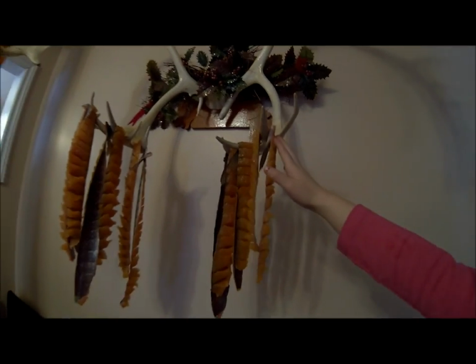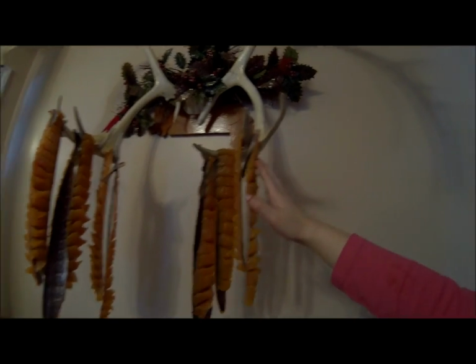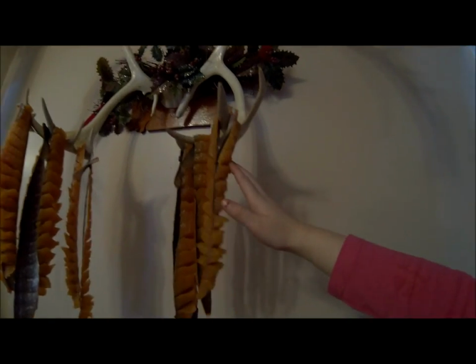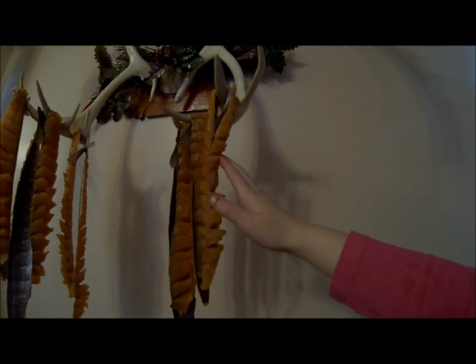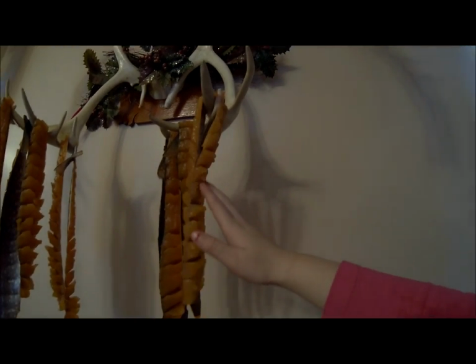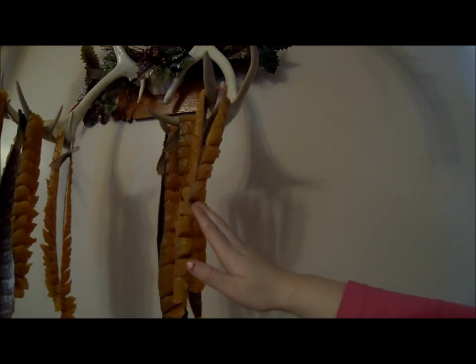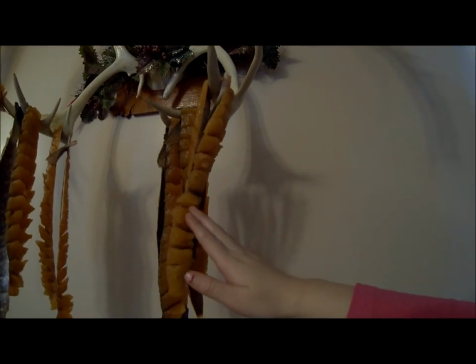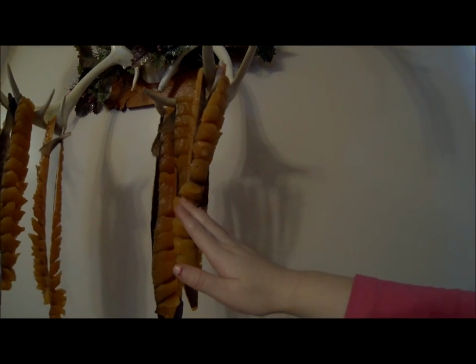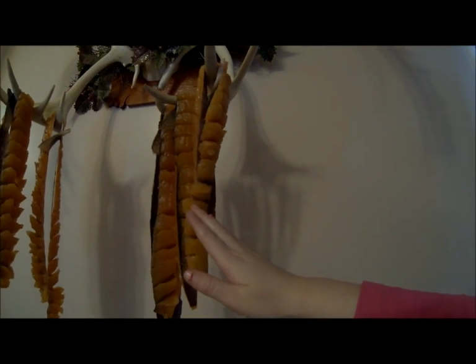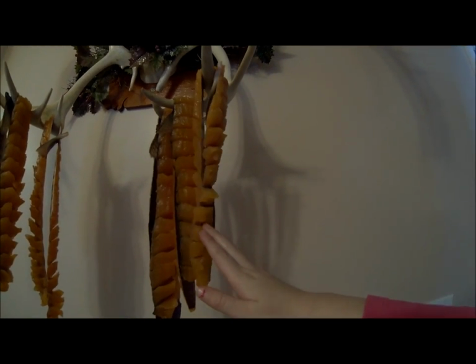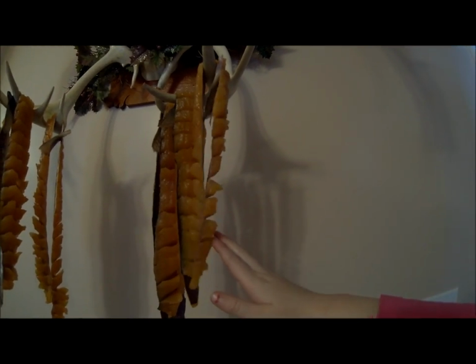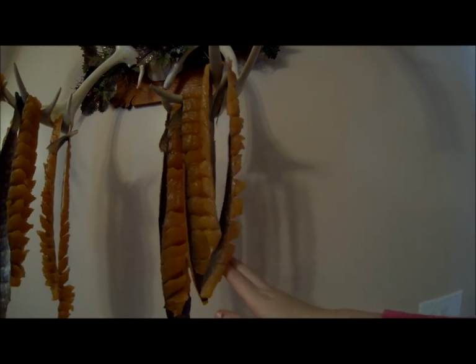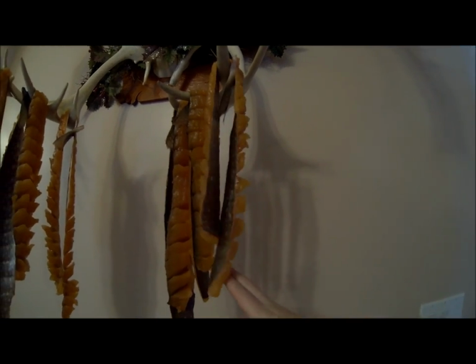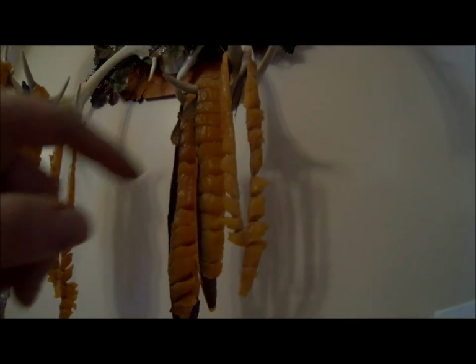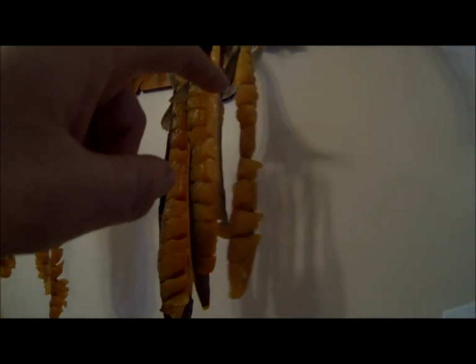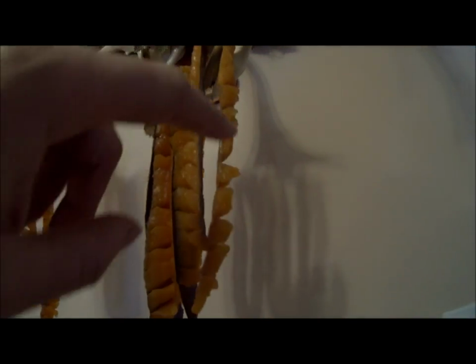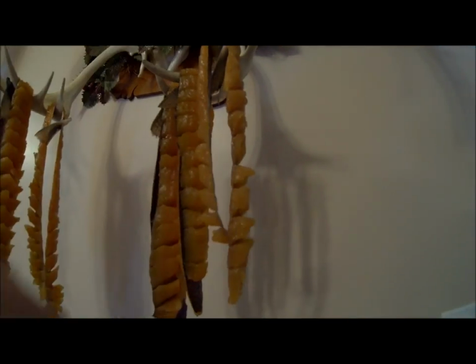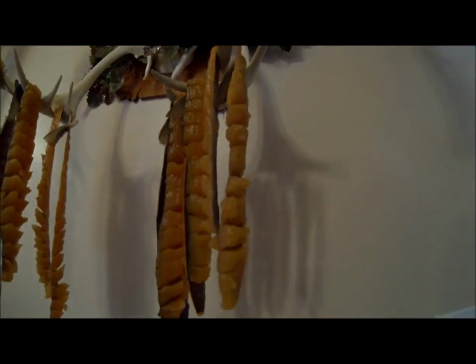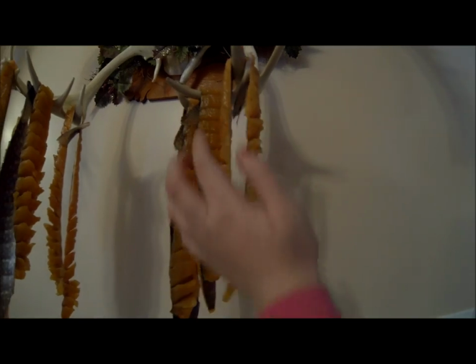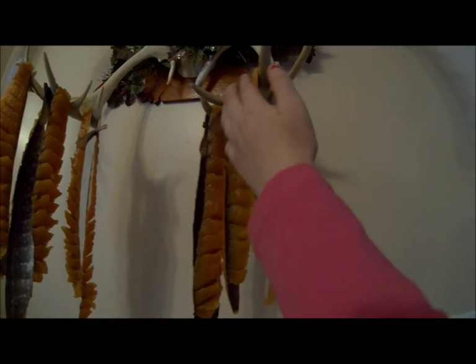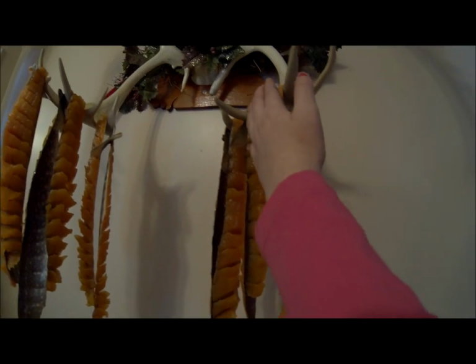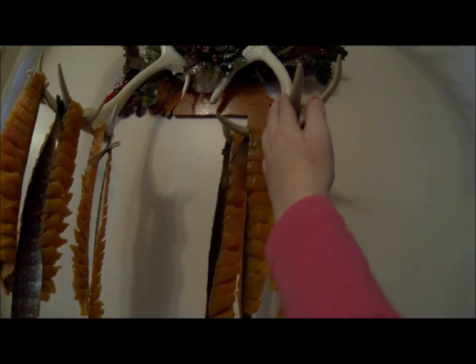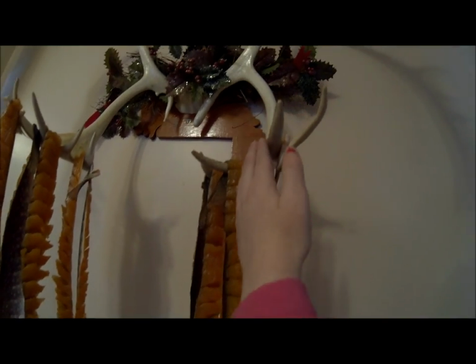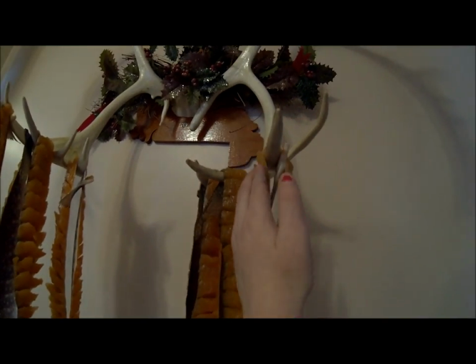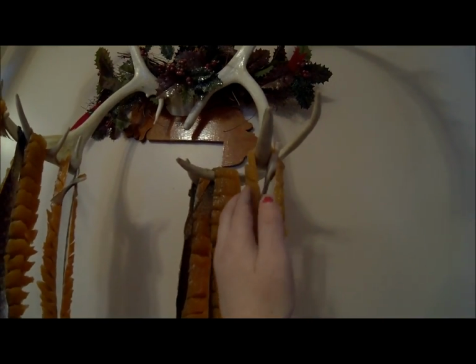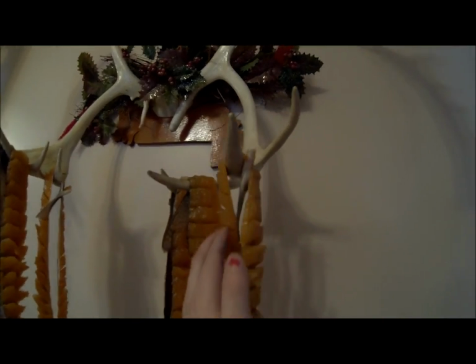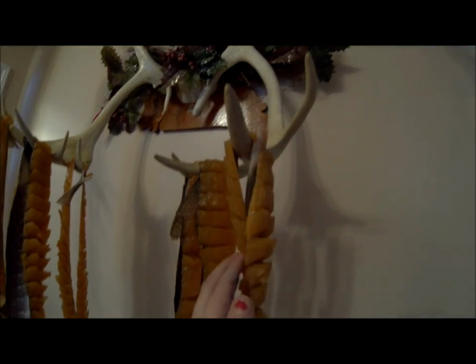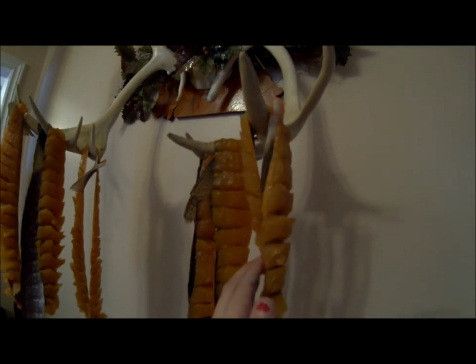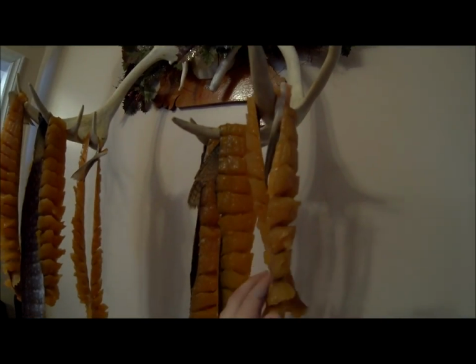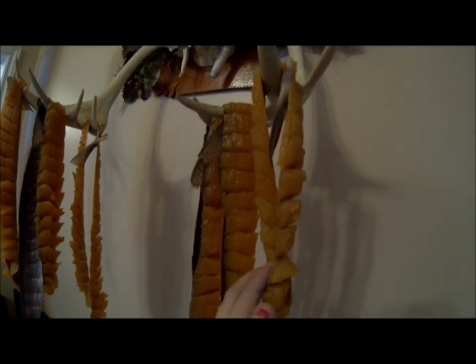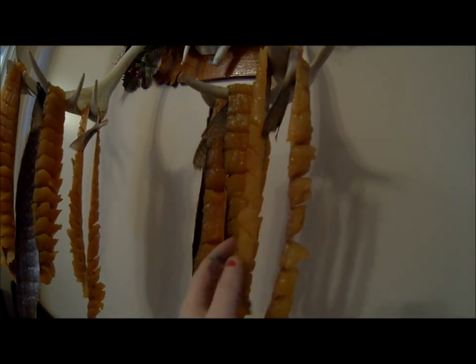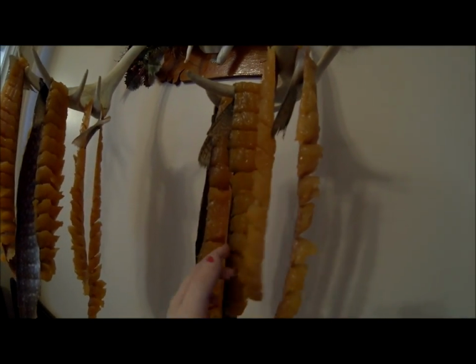What are you doing Anna? You open them up so they dry better? Yeah, that's right. See? Other side — do the other side. Wonderful job.